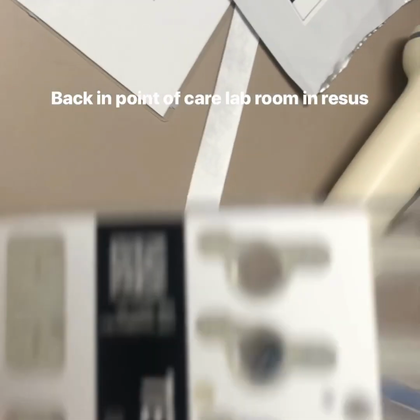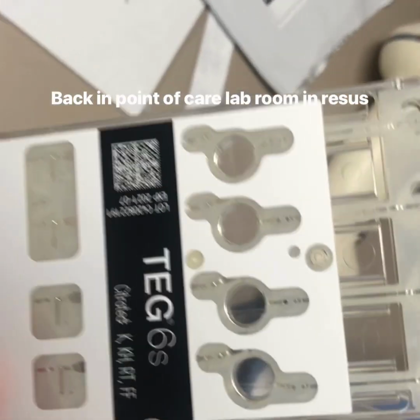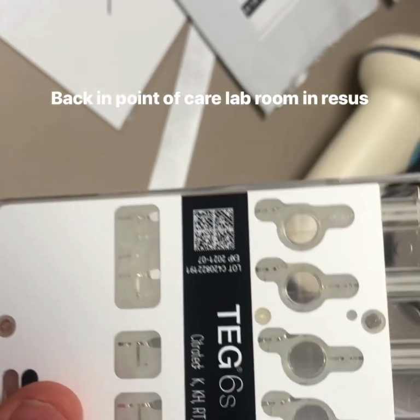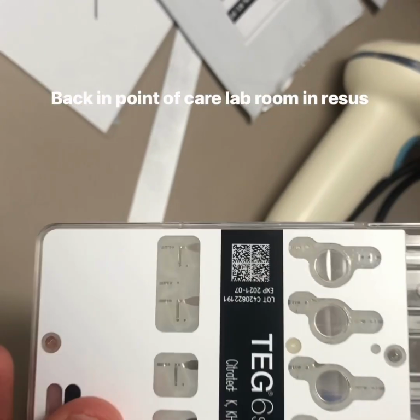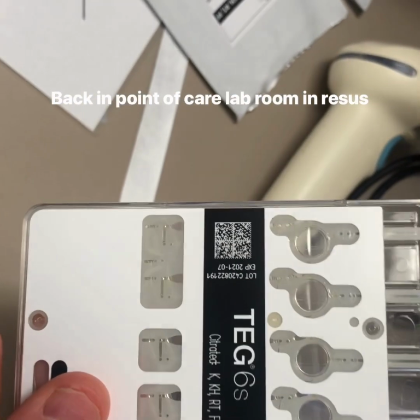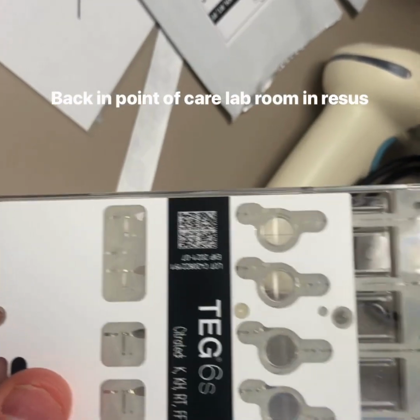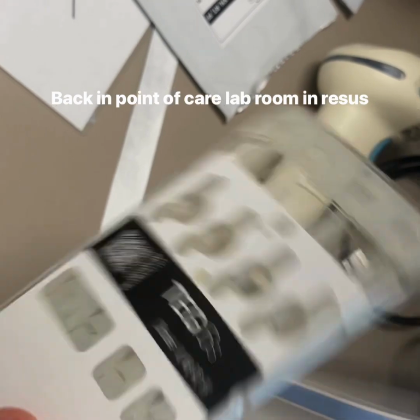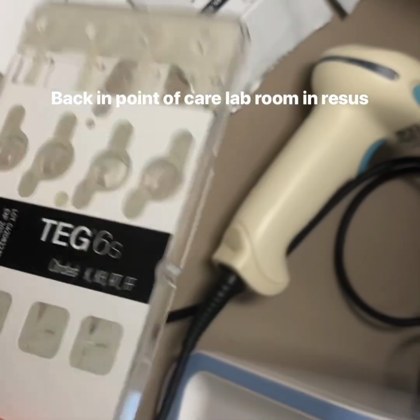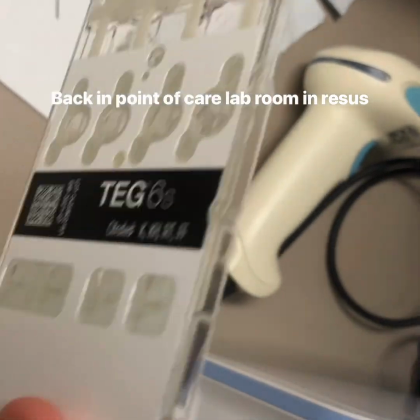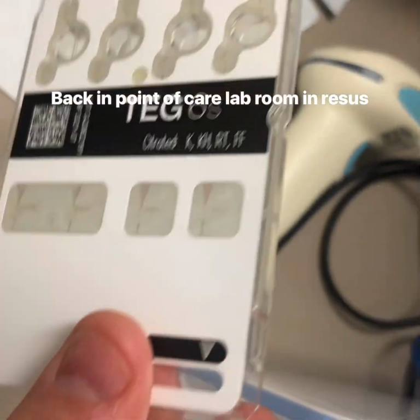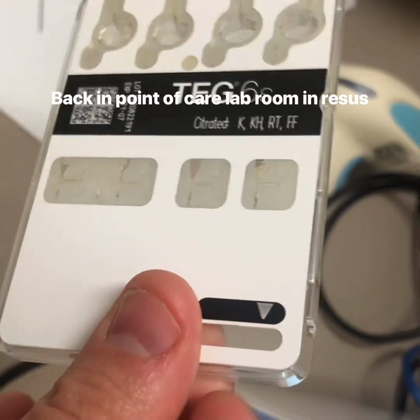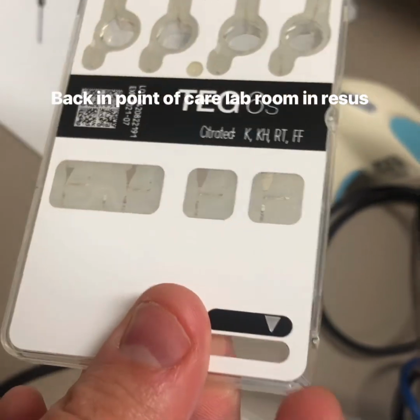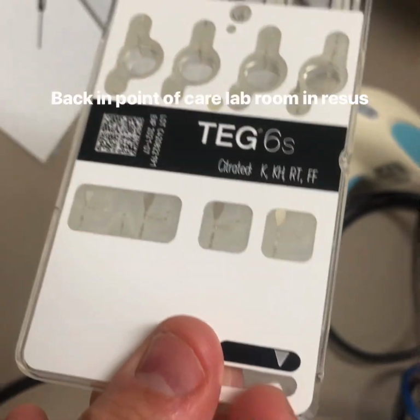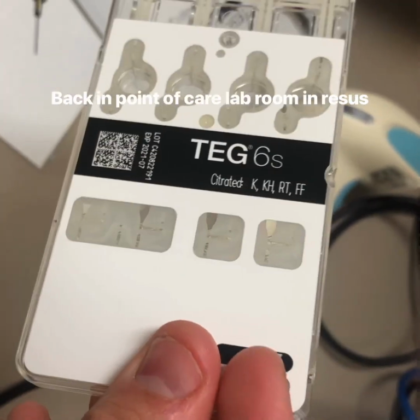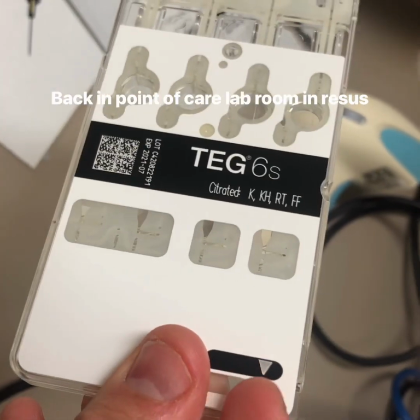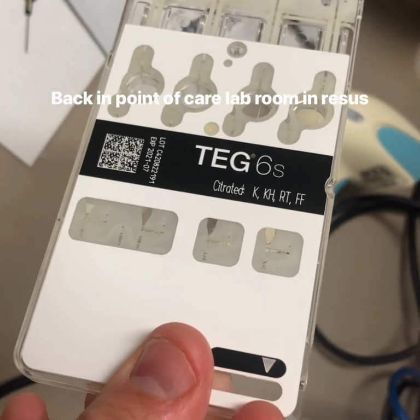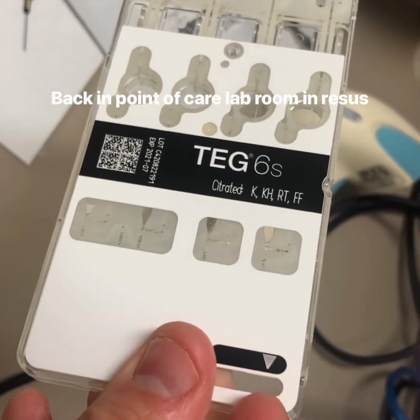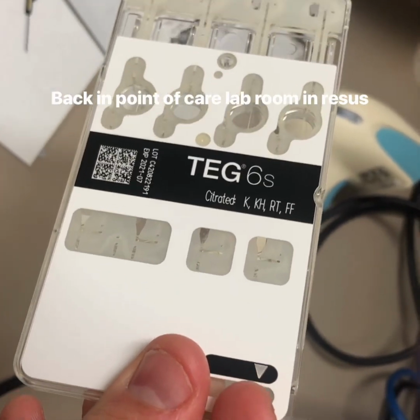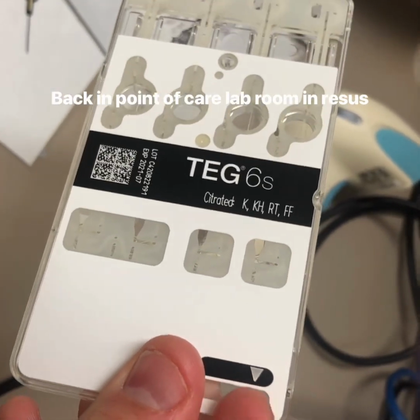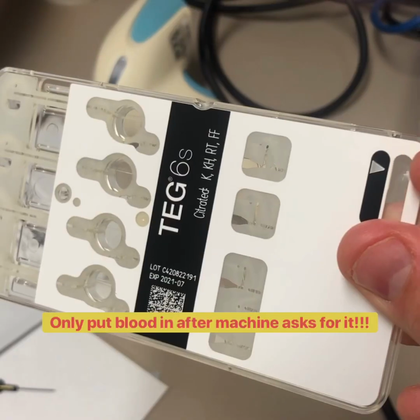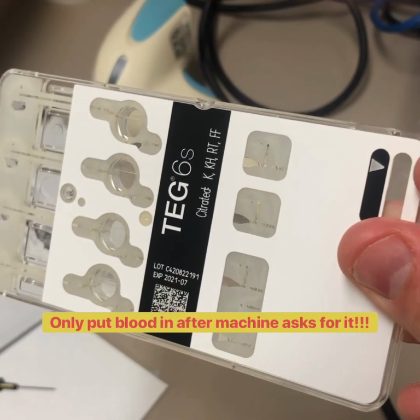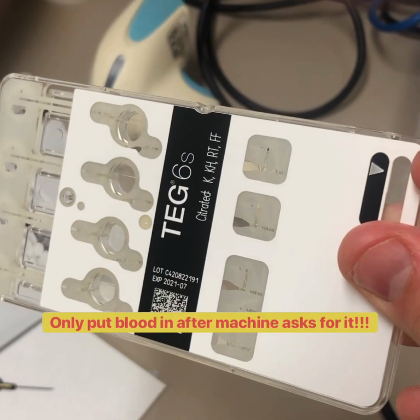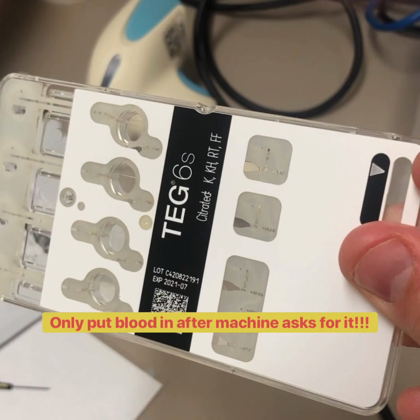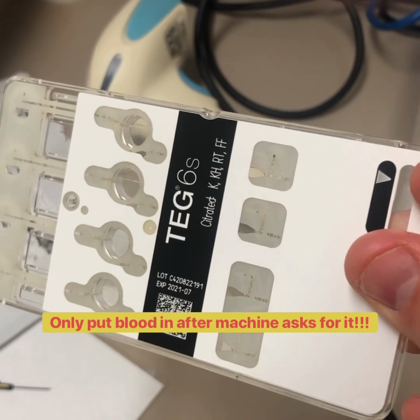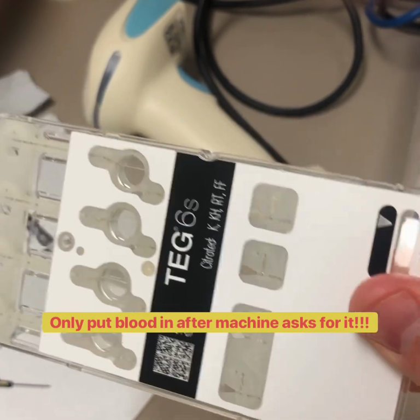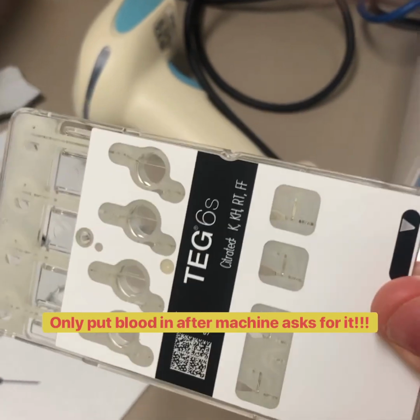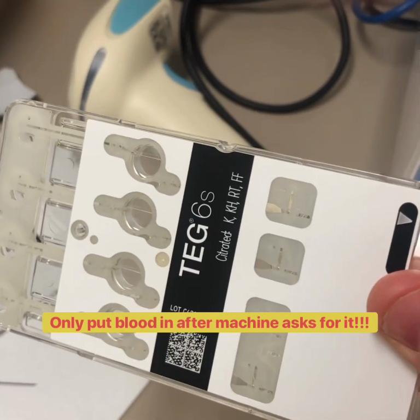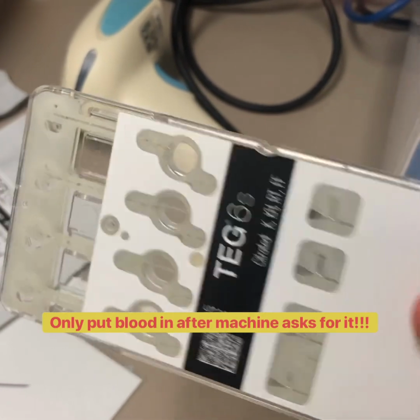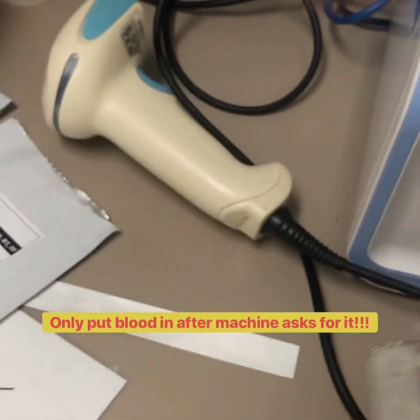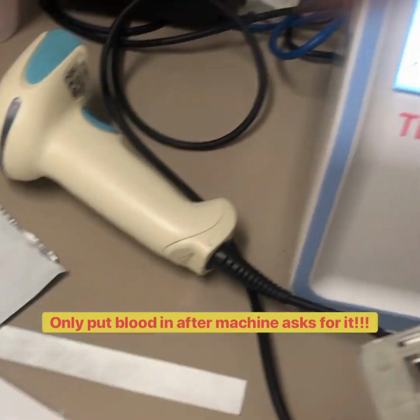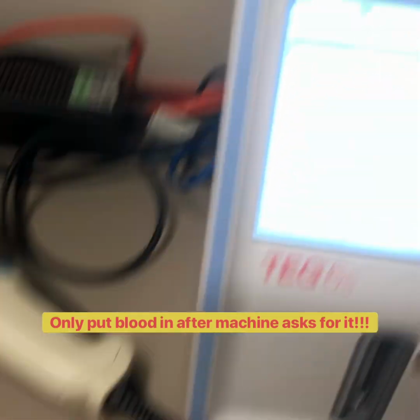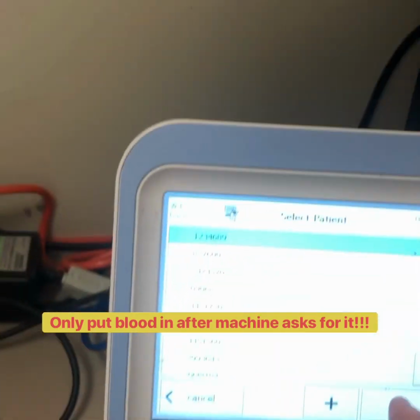We've opened our test — it should look like this. The blood goes in here, filled up to the black line, once it's asked for blood. Then click next.